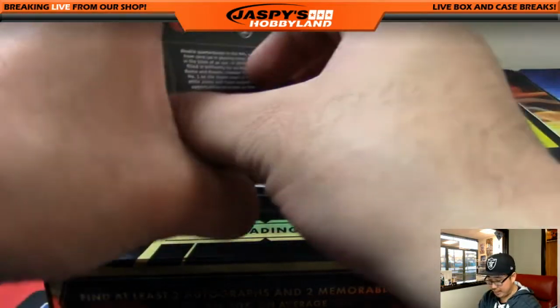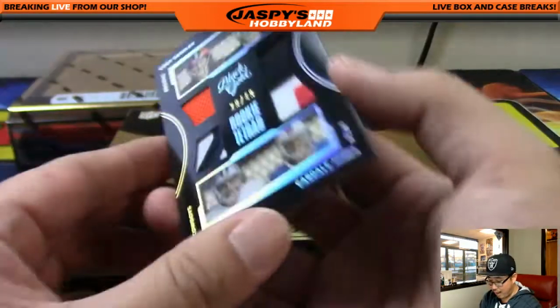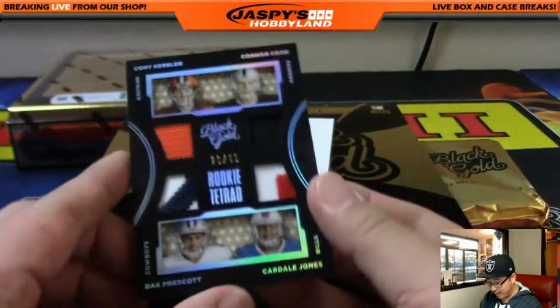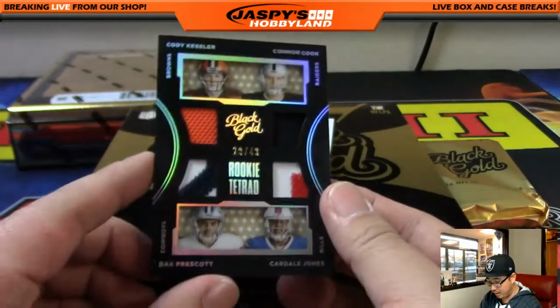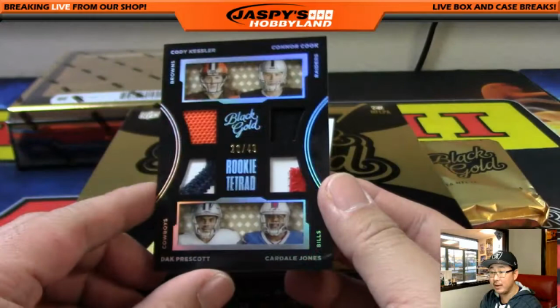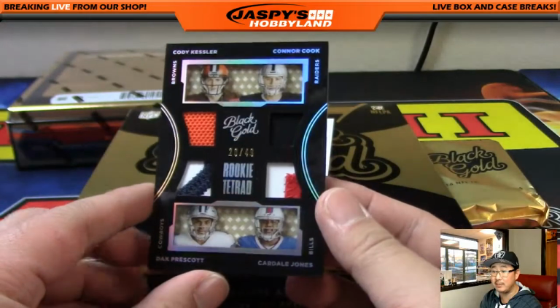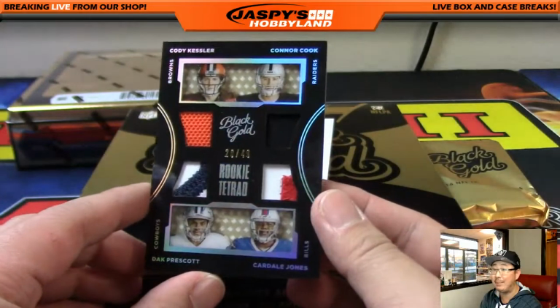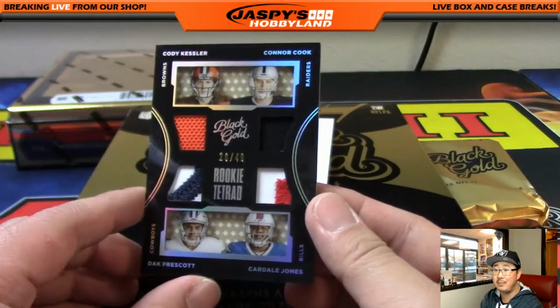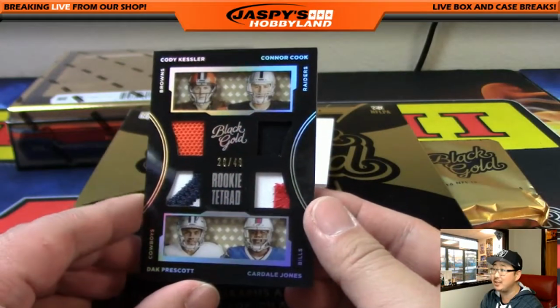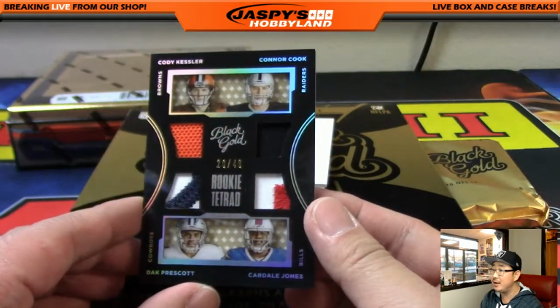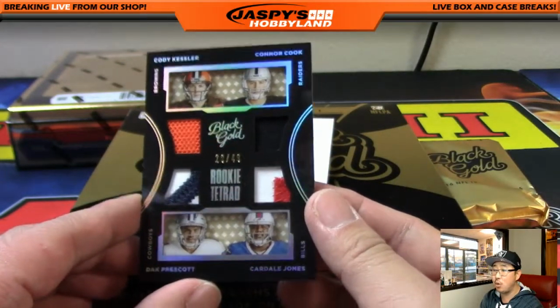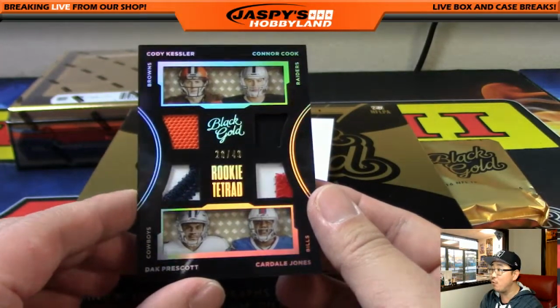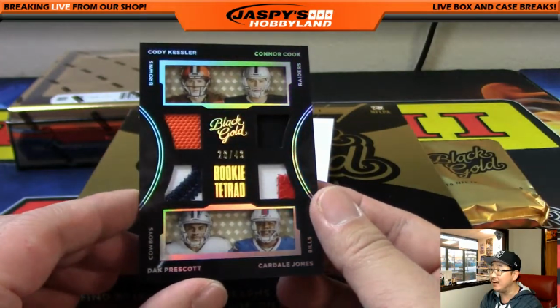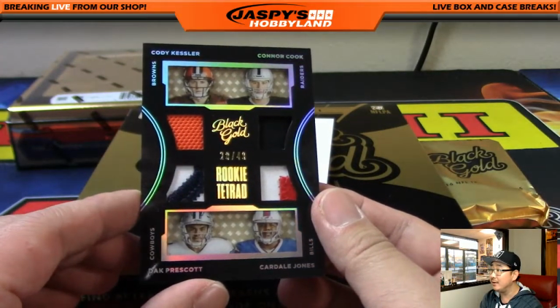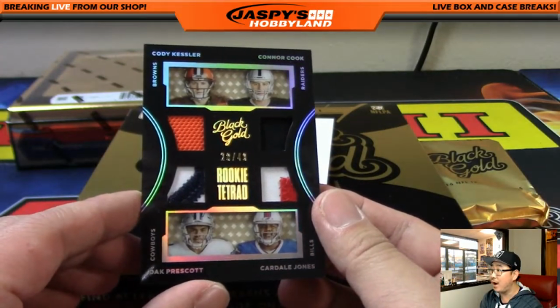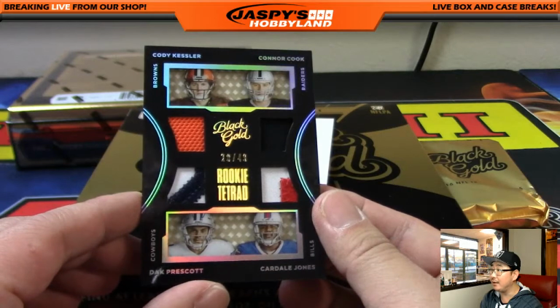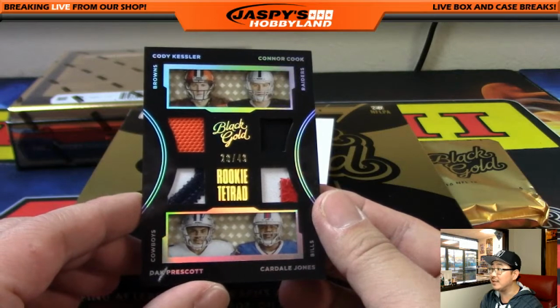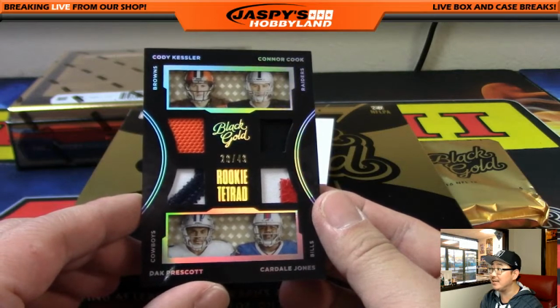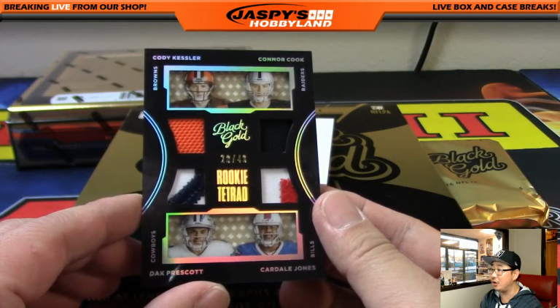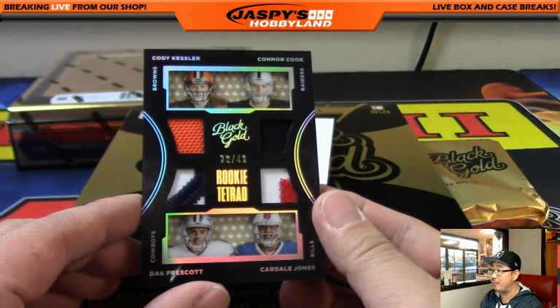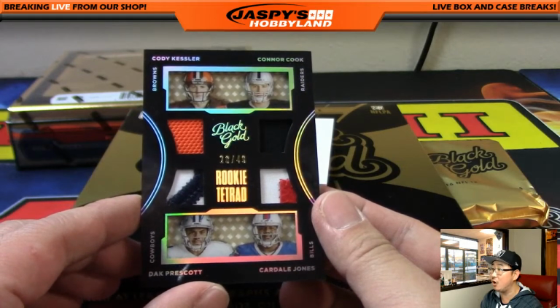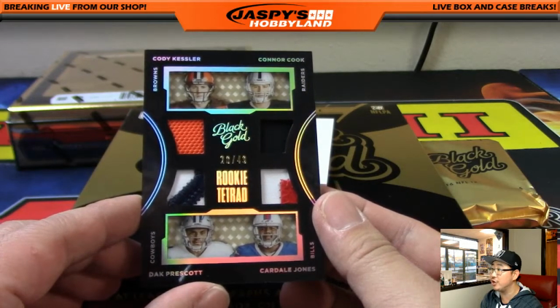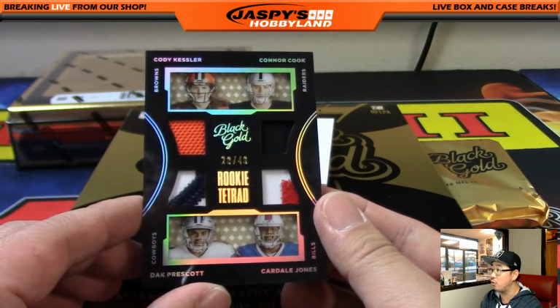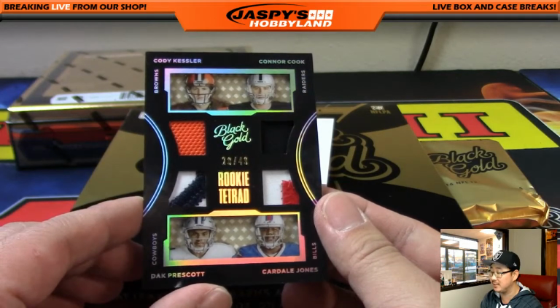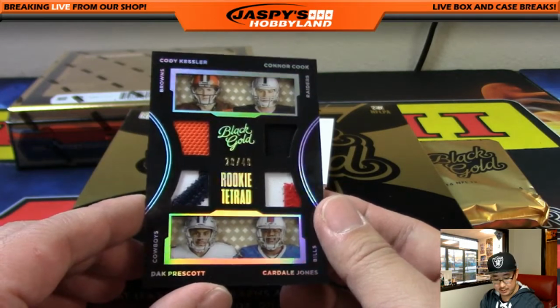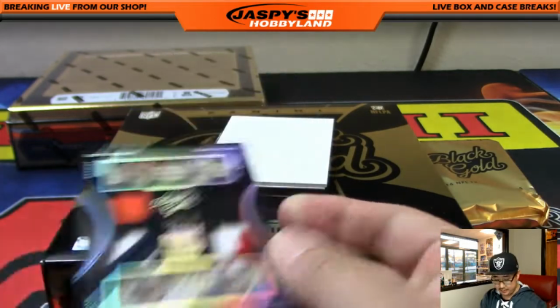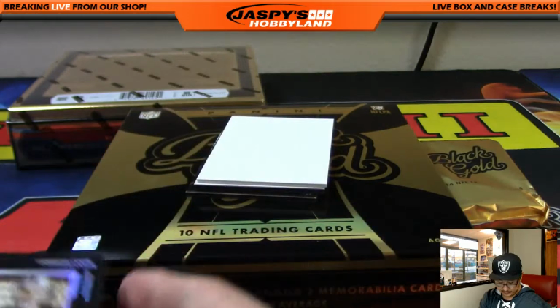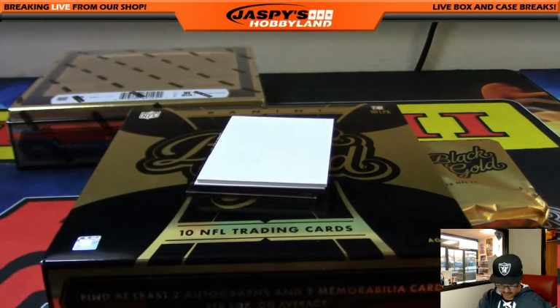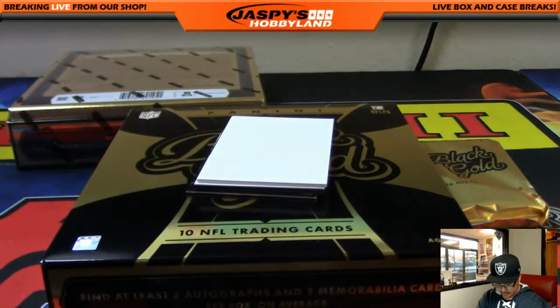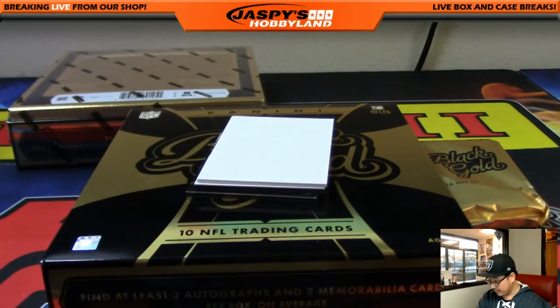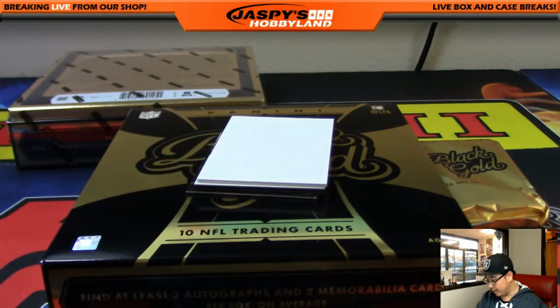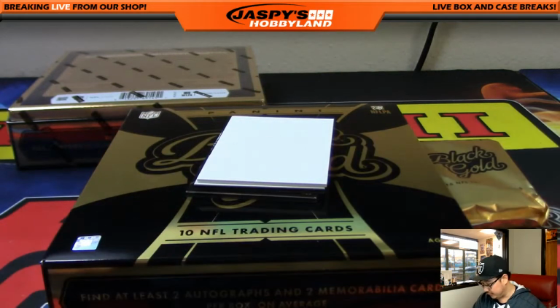Quad Relic right here — some pop in the patches. 20 out of 49, Quad Relic. Looks nice. Cody Kessler, Connor Cook, Dak Prescott, Cardell Jones — quarterbacks. That'll be a randomizer.